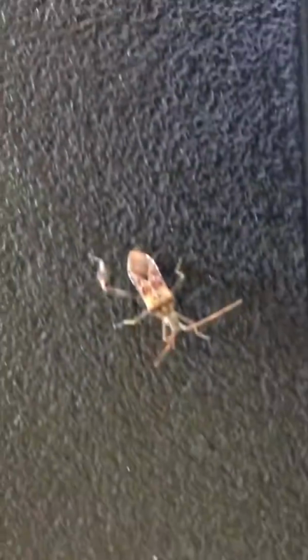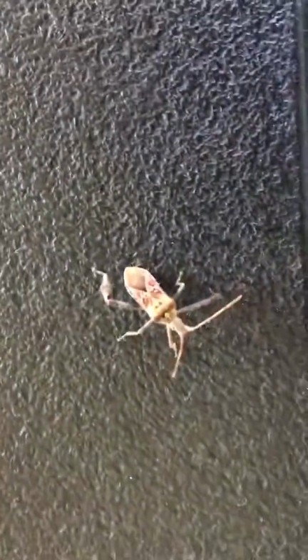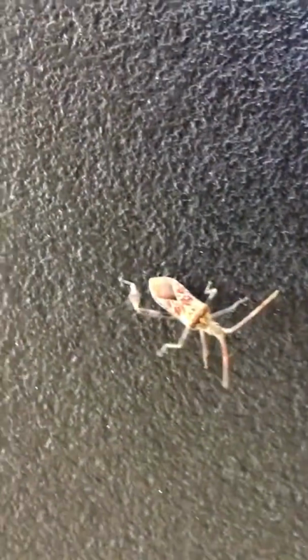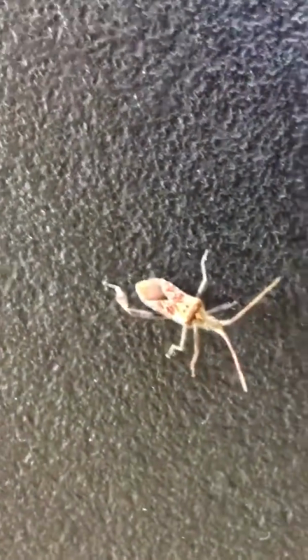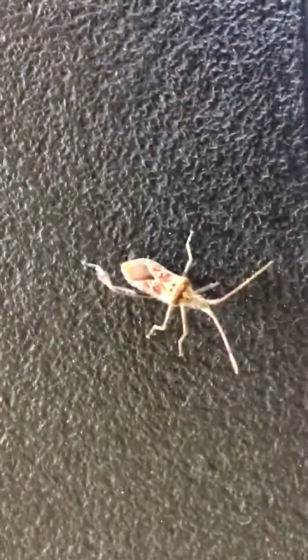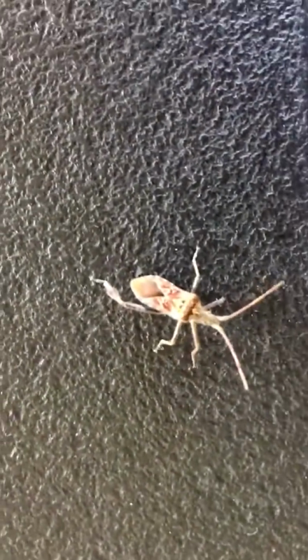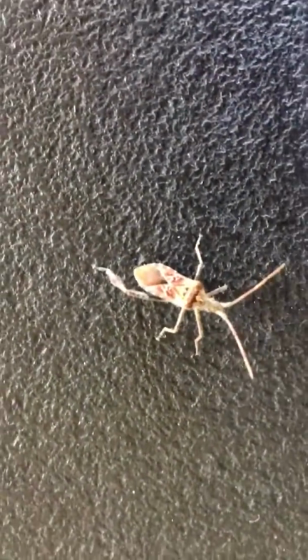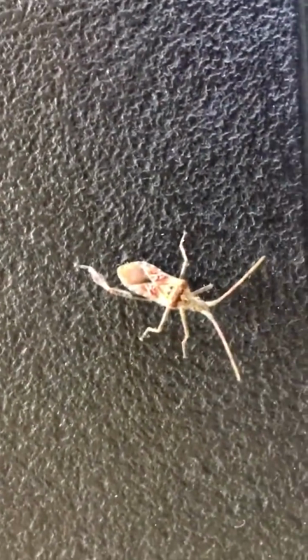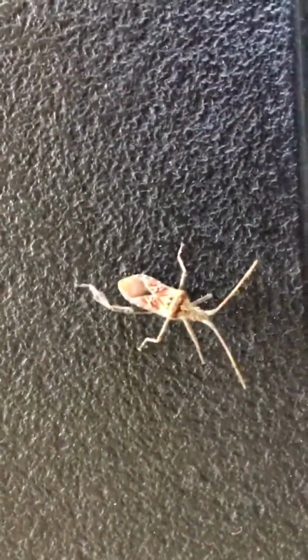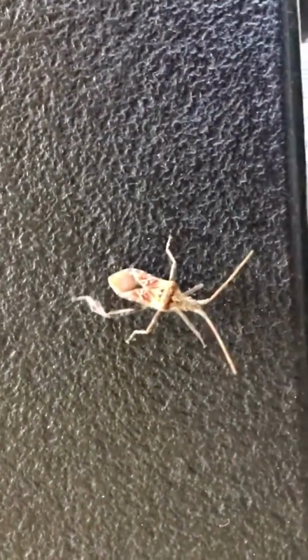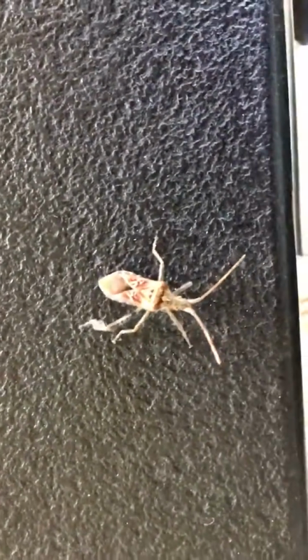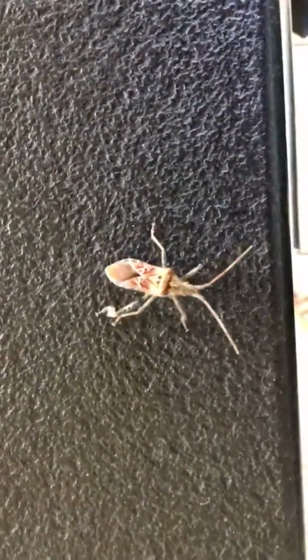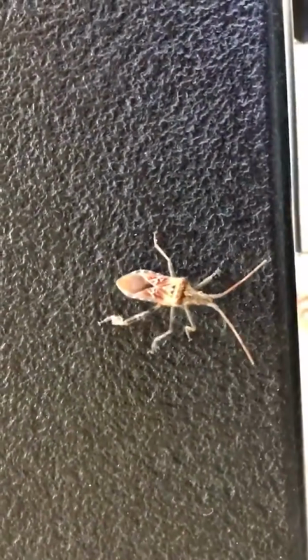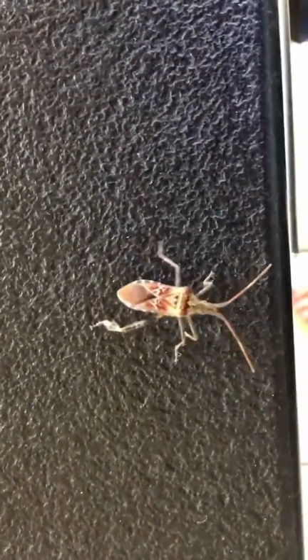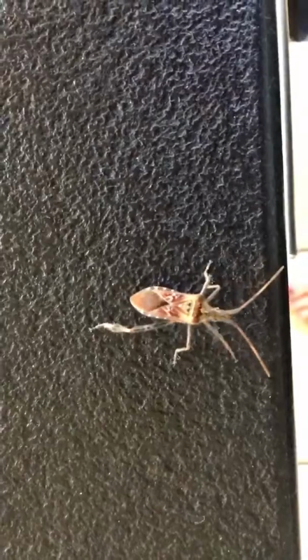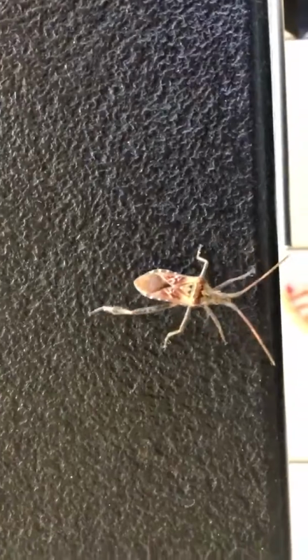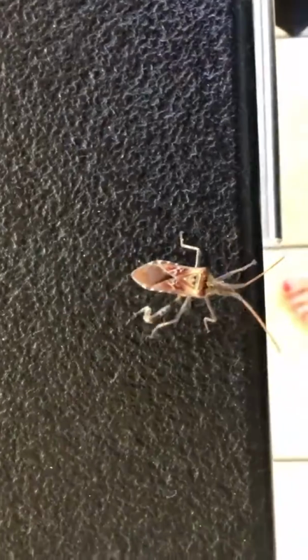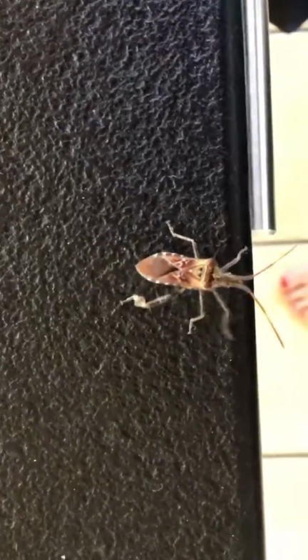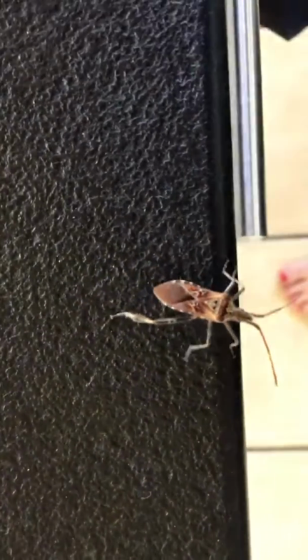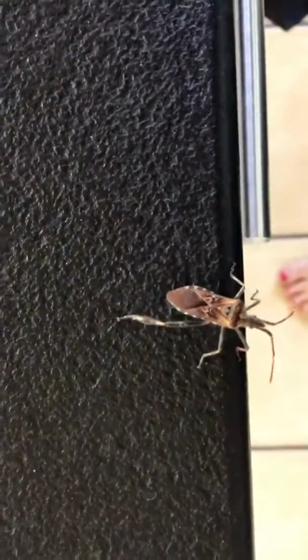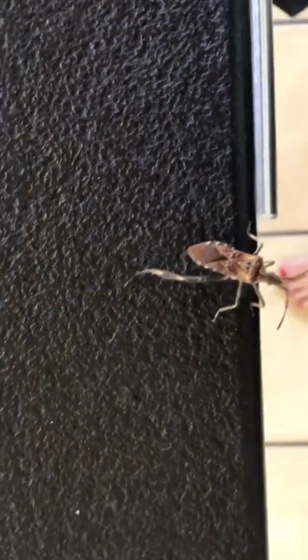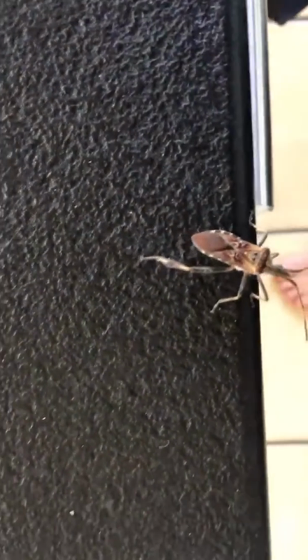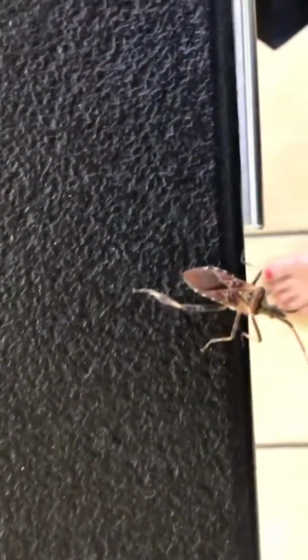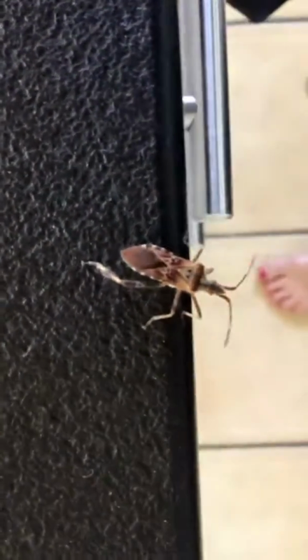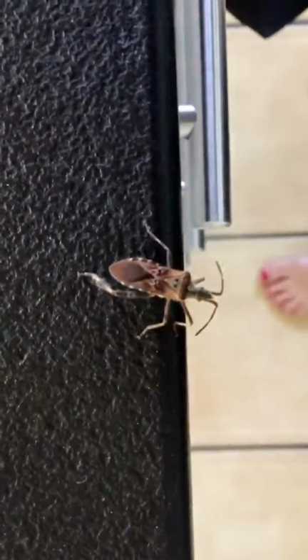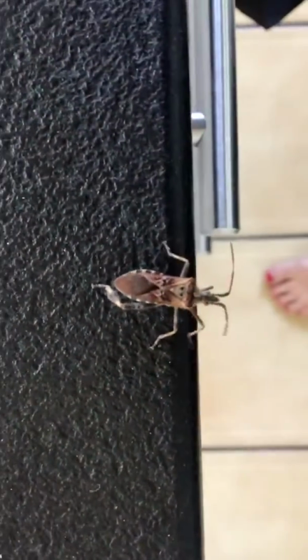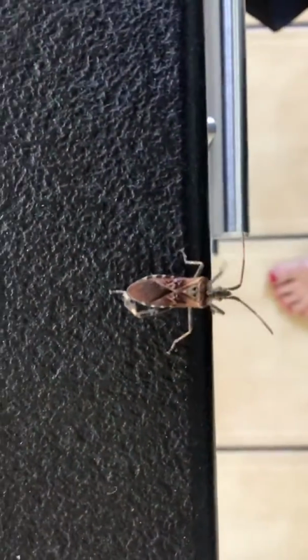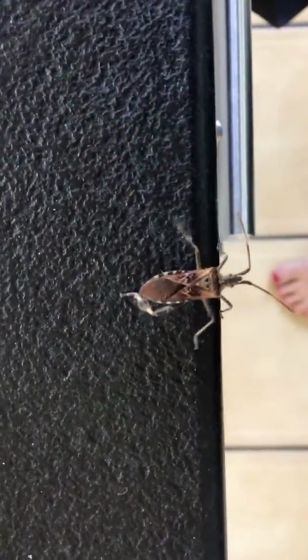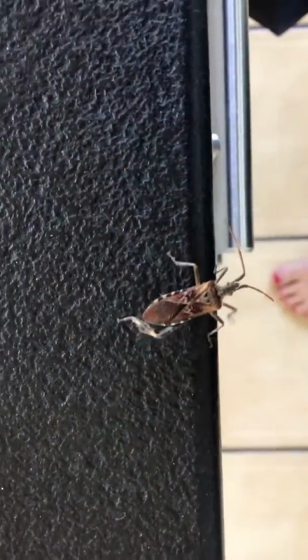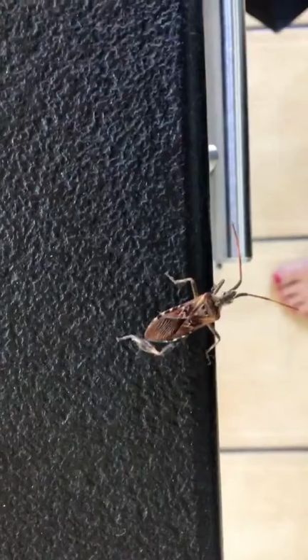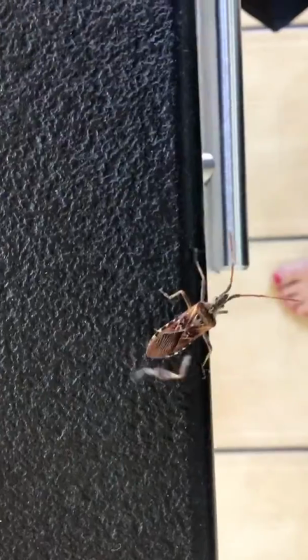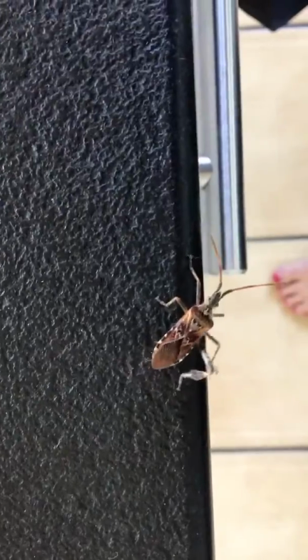He doesn't like the smell of me. And he has normally six legs, three on each side. But he seems to have lost one of his back legs.